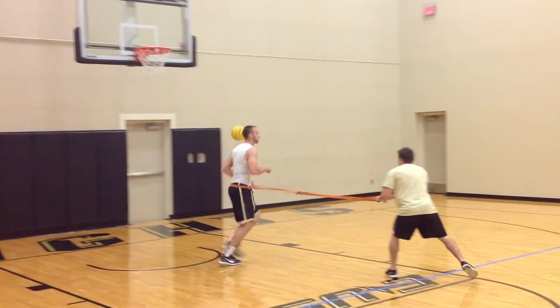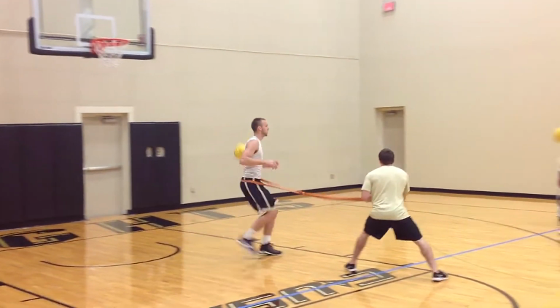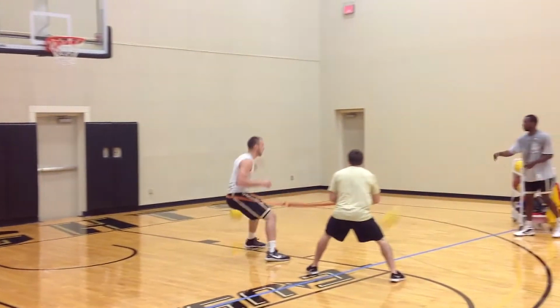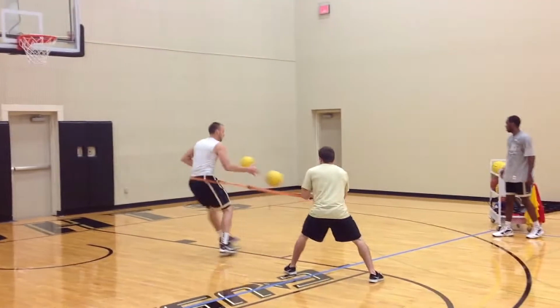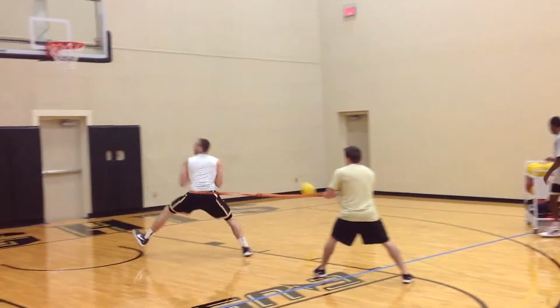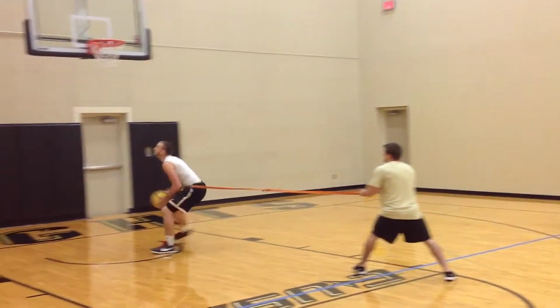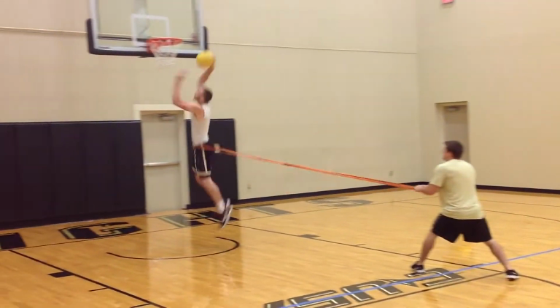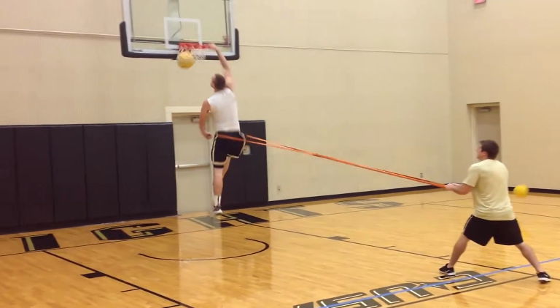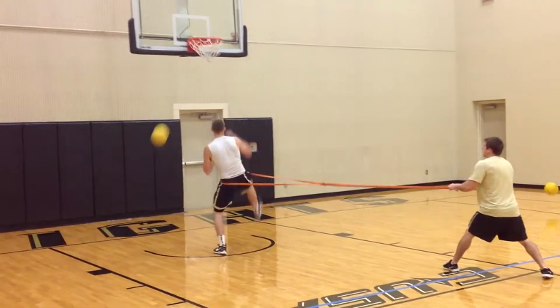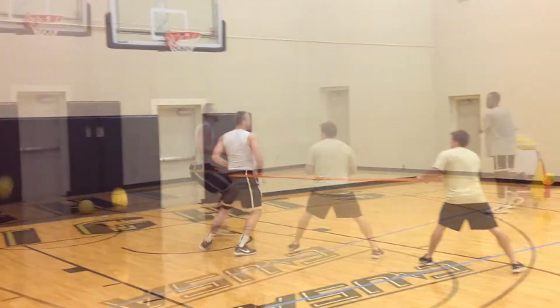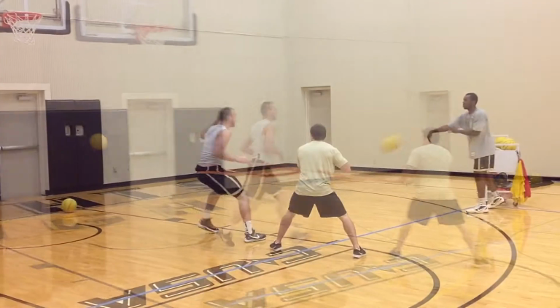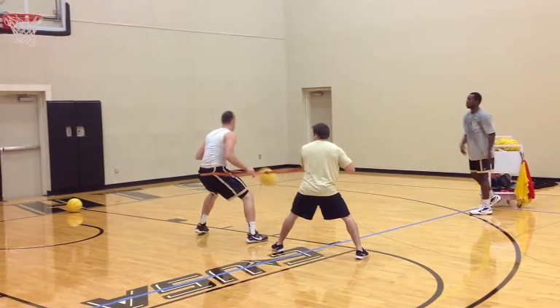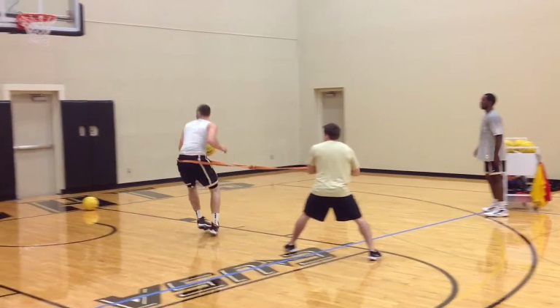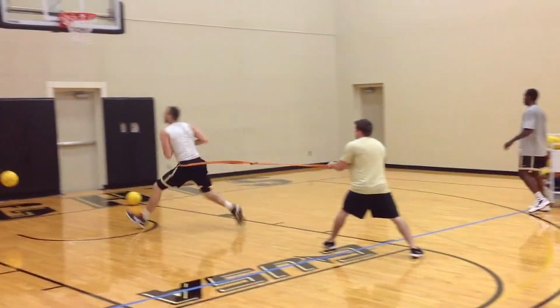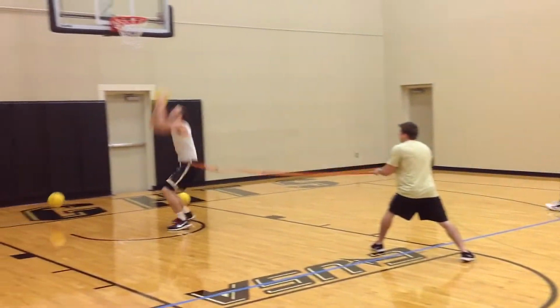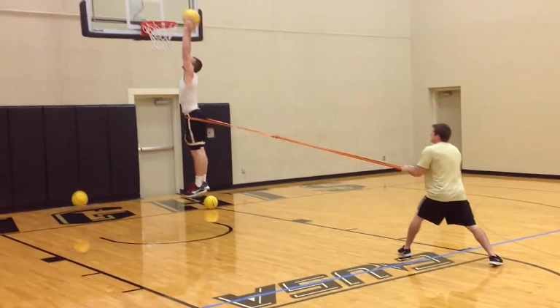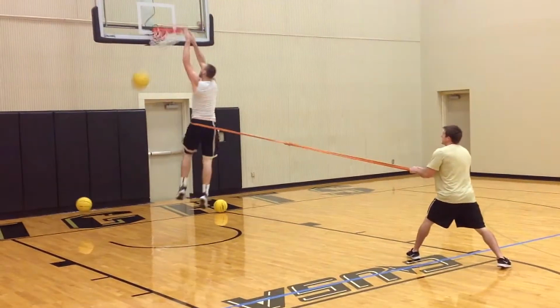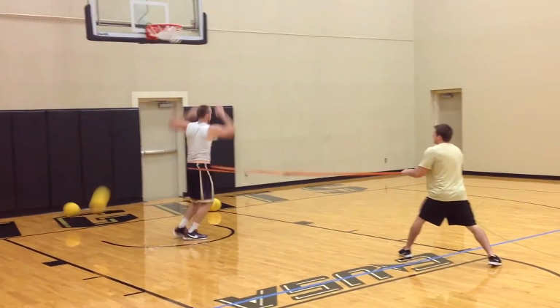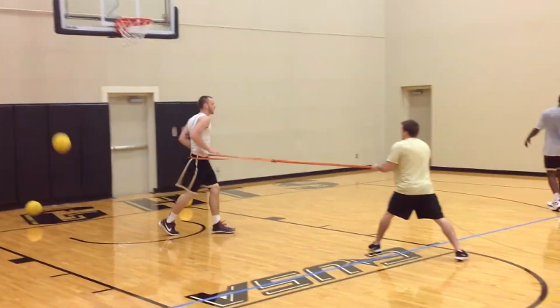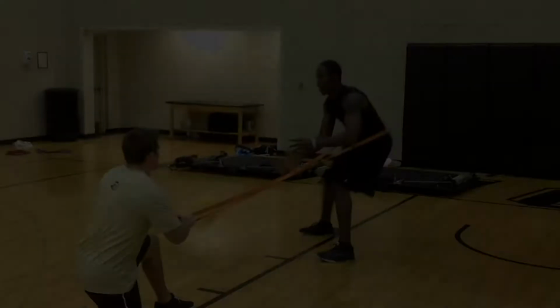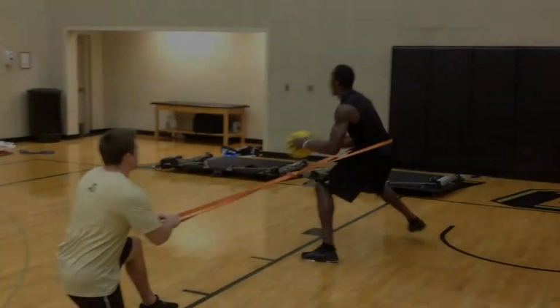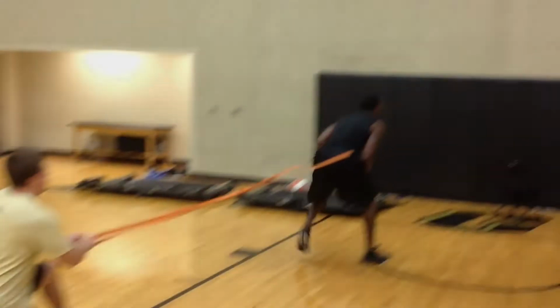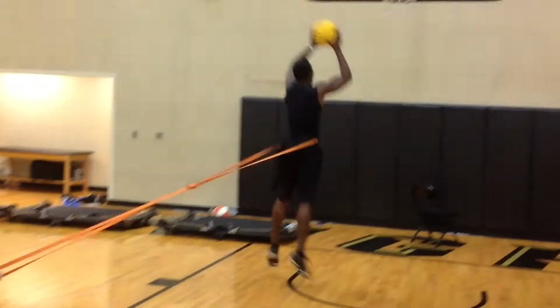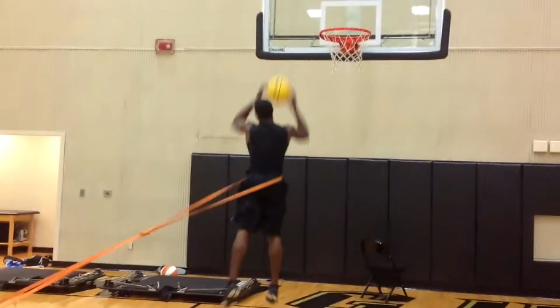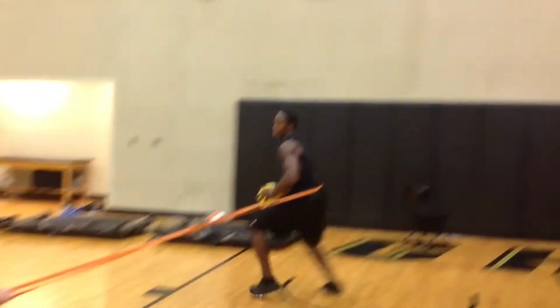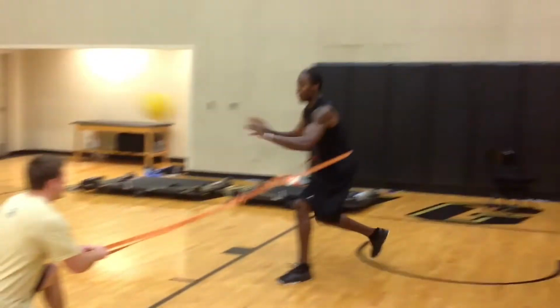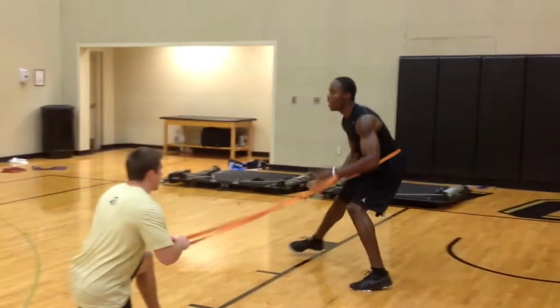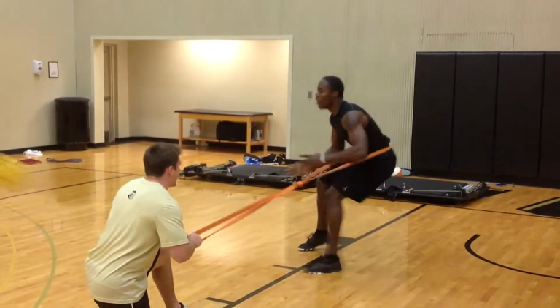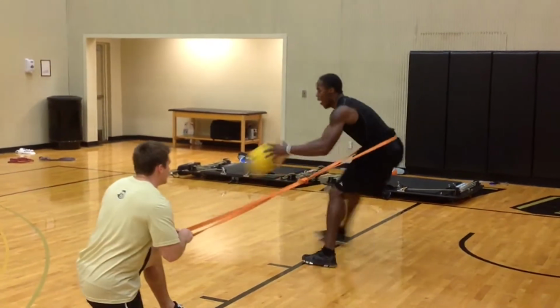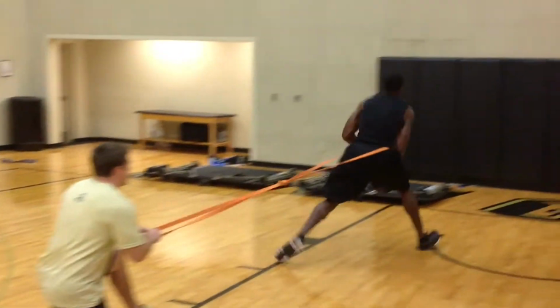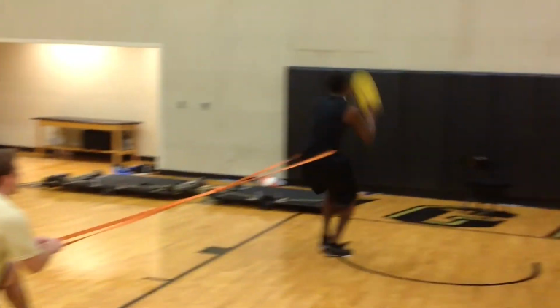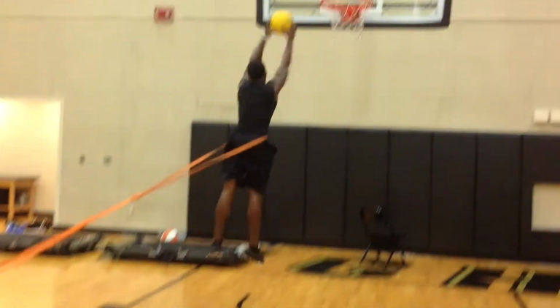This is a great power exercise for our bigs. We're doing a drop step dunk. The band is pulling him backwards so he has to produce a greater amount of force and power through his lower body to explode to the basket.